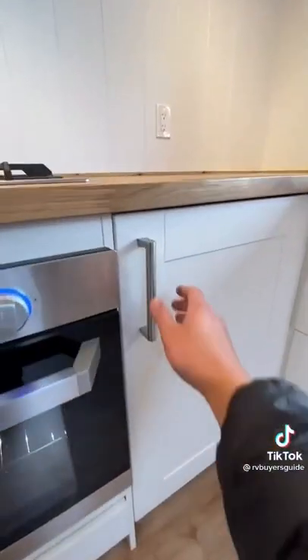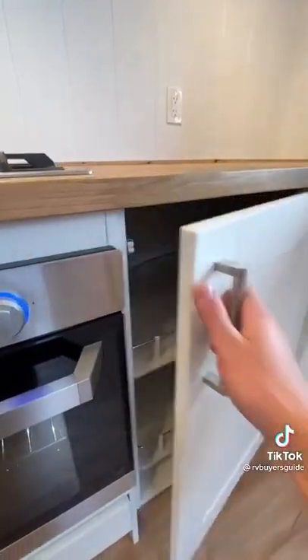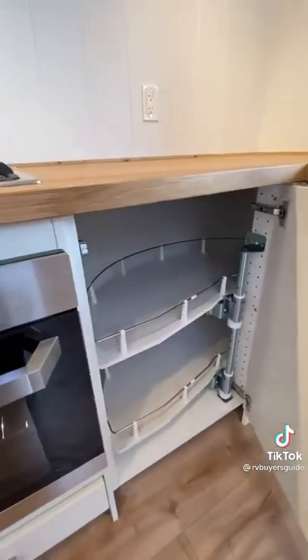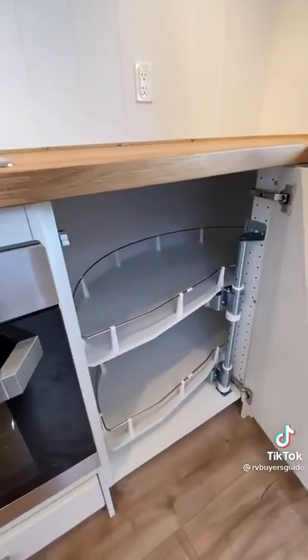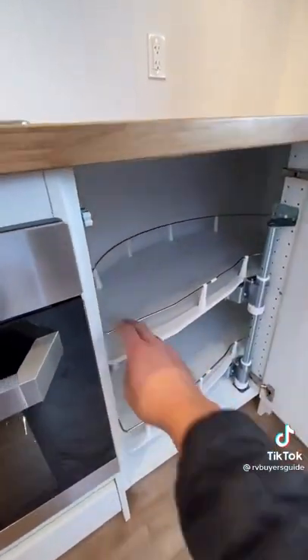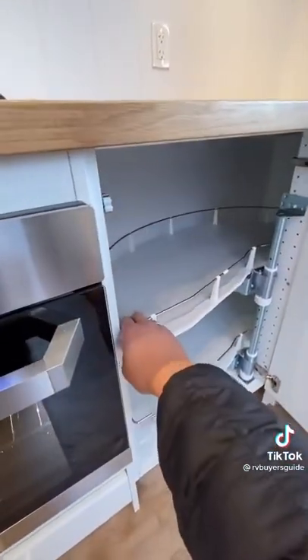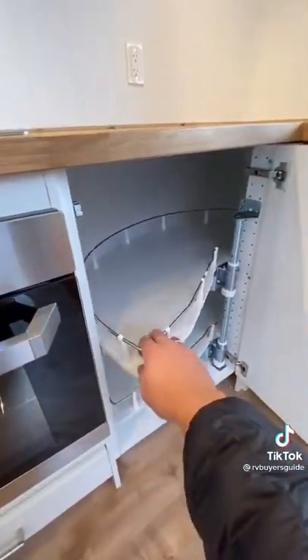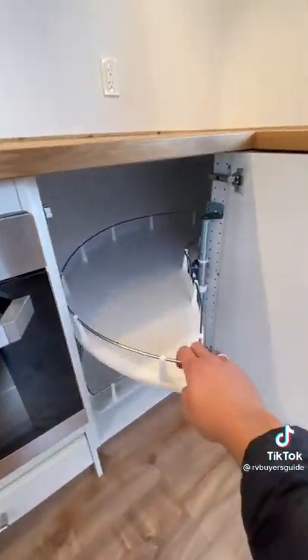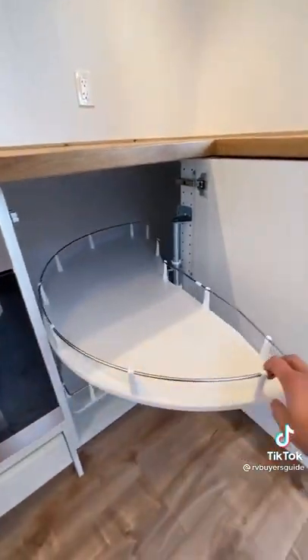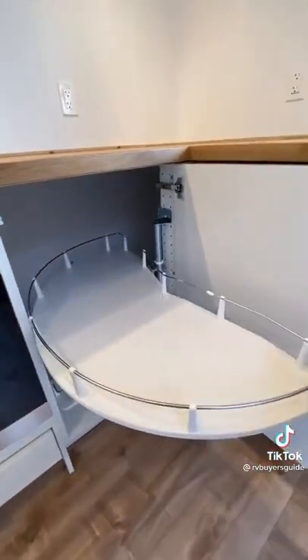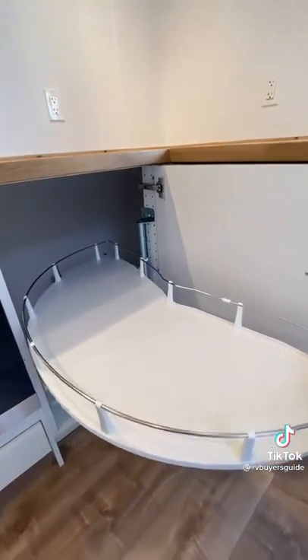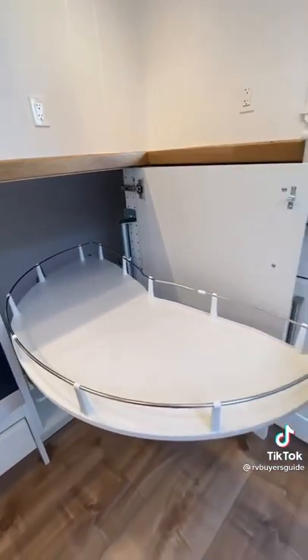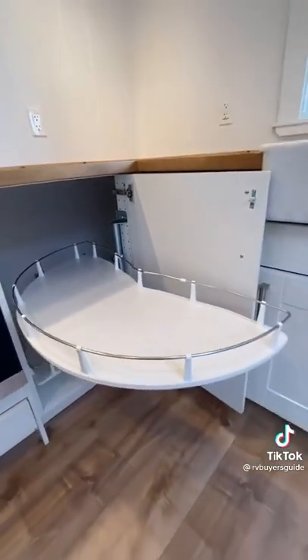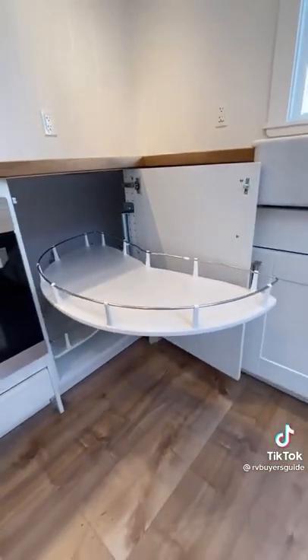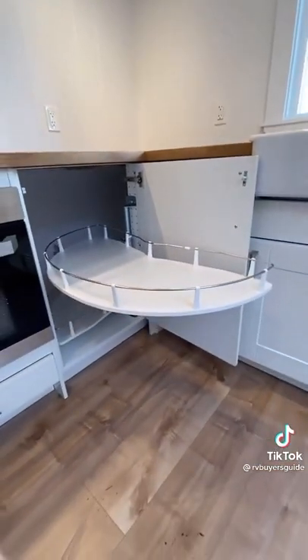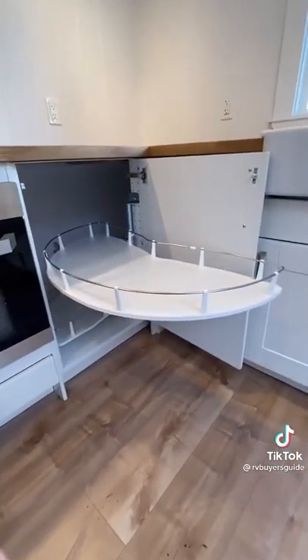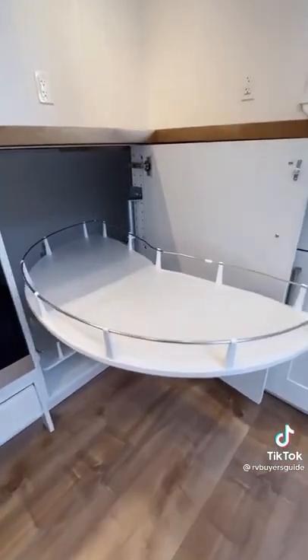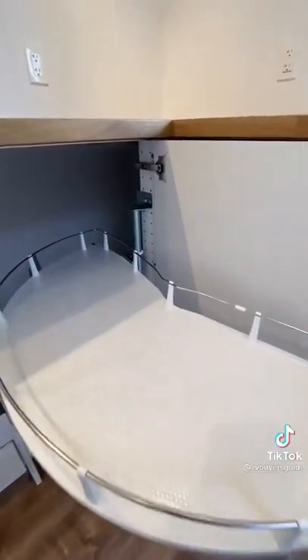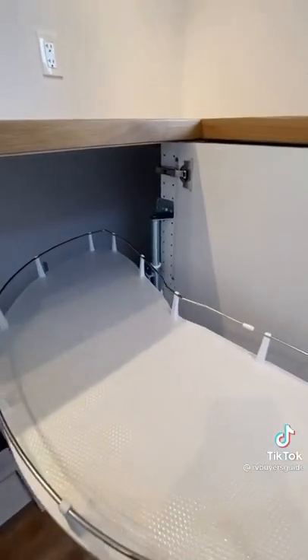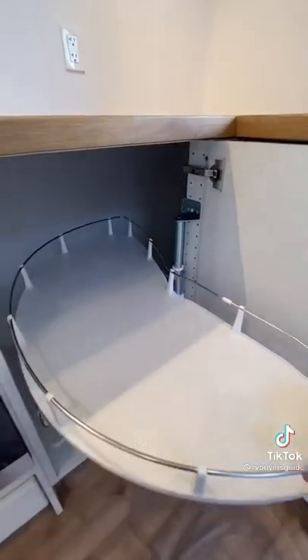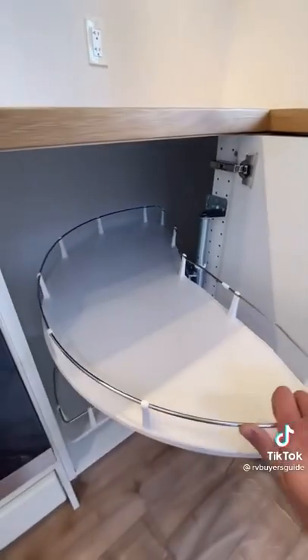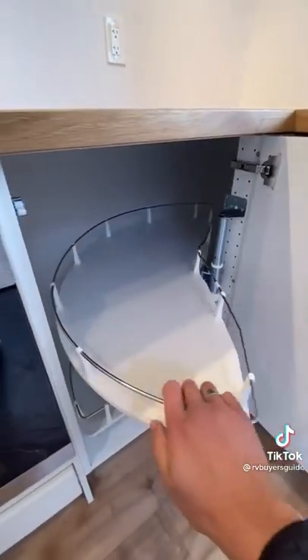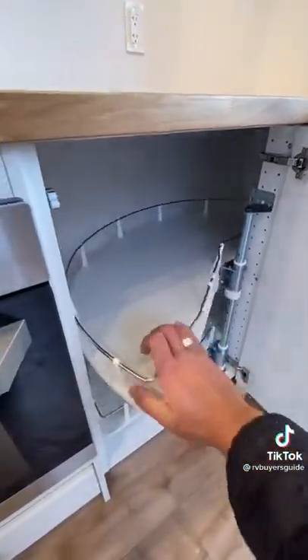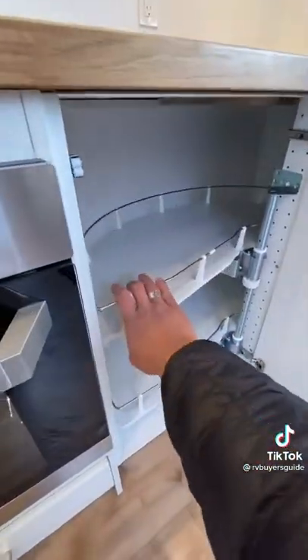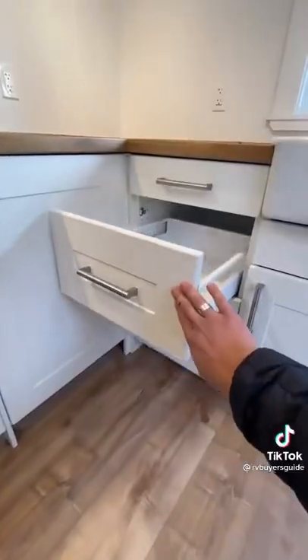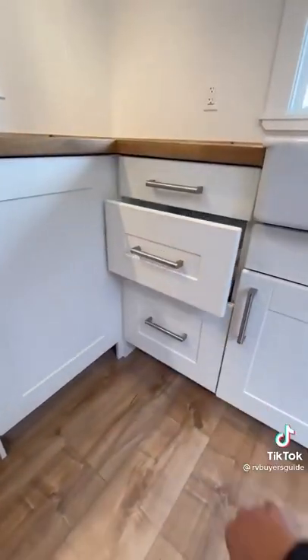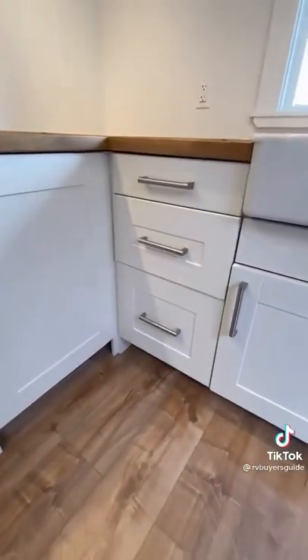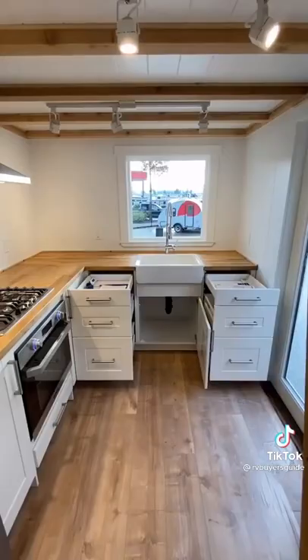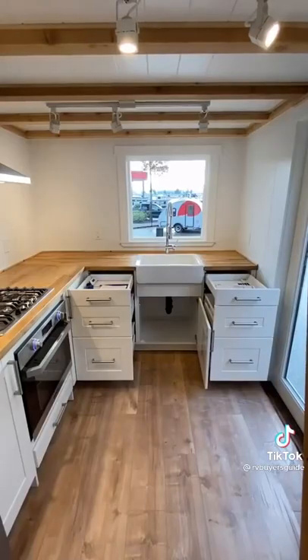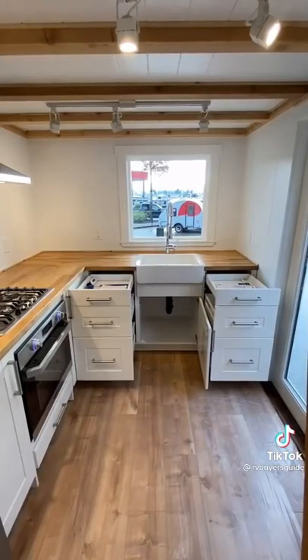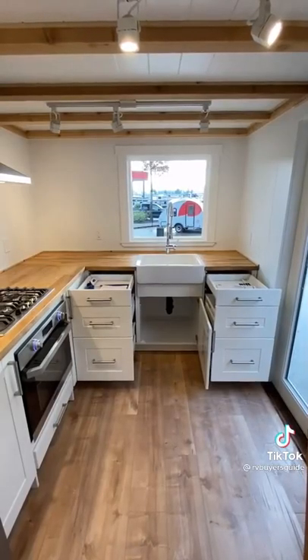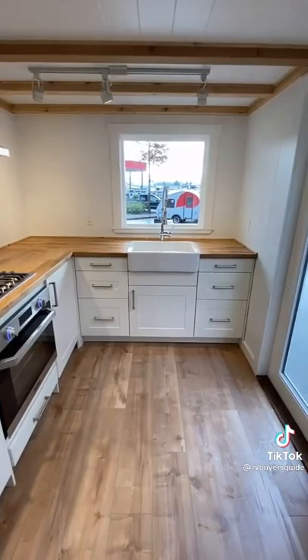Hidden away in the bottom corner cupboard is this awesome swing out storage rack. In a space like this, storage is a premium, so I can appreciate the effort to maximize it using this system. All the drawers are also soft closed, which is a really nice bonus.